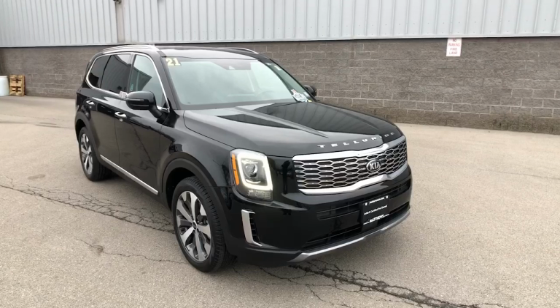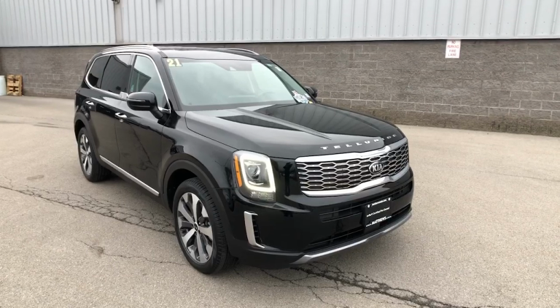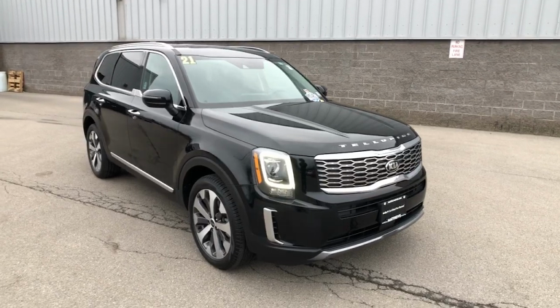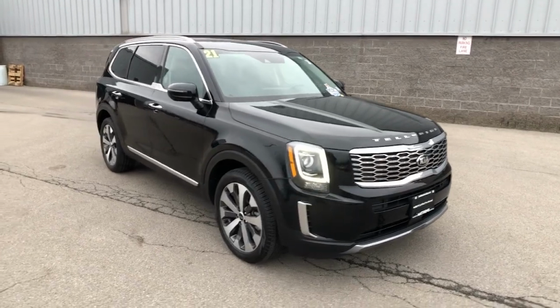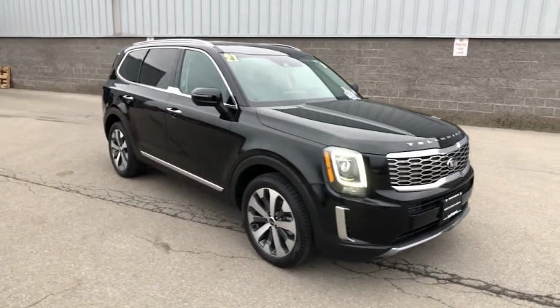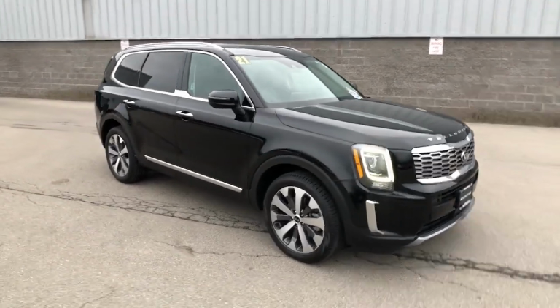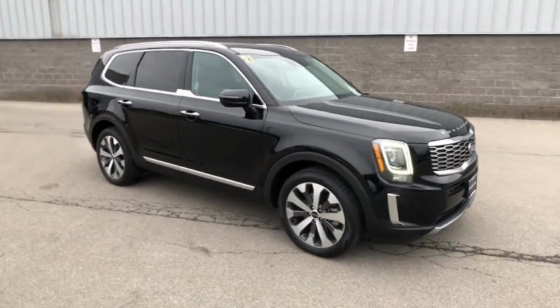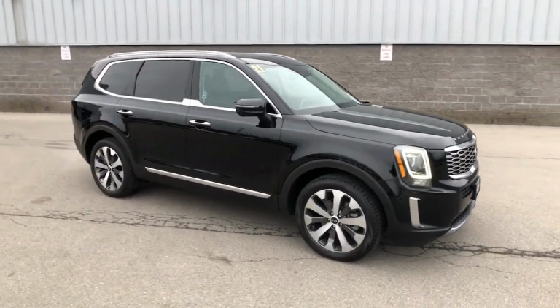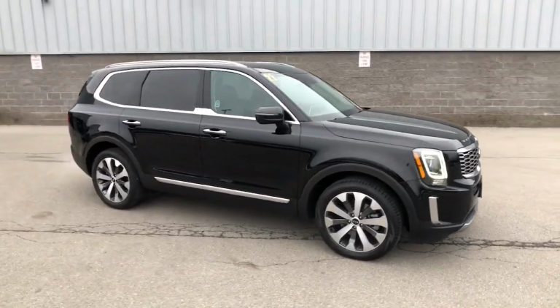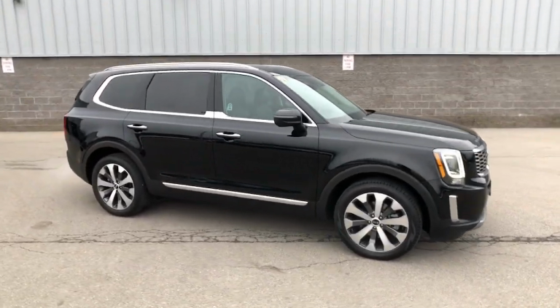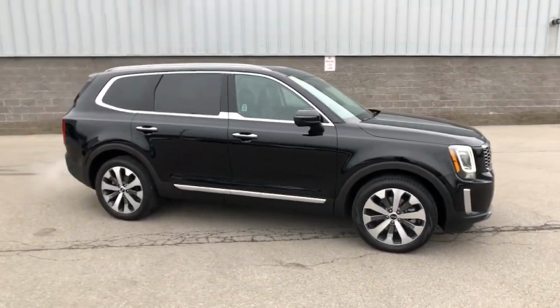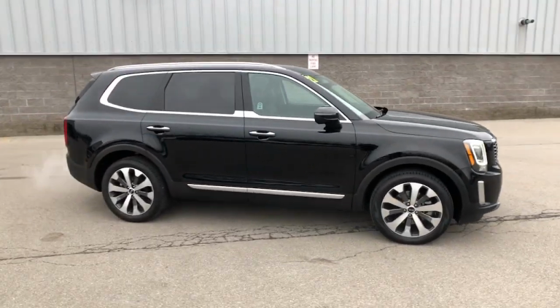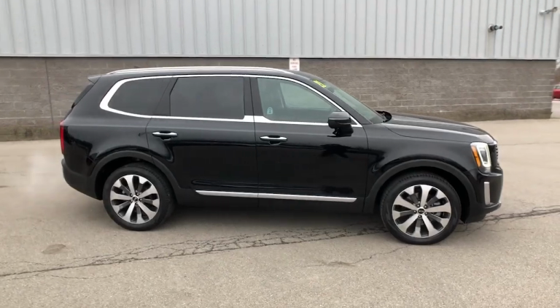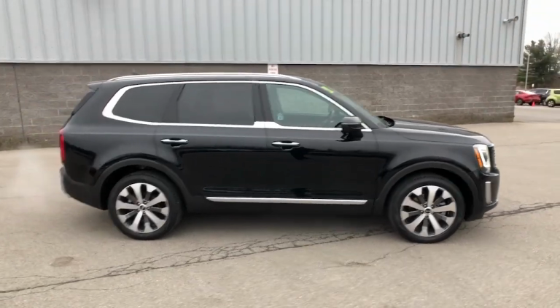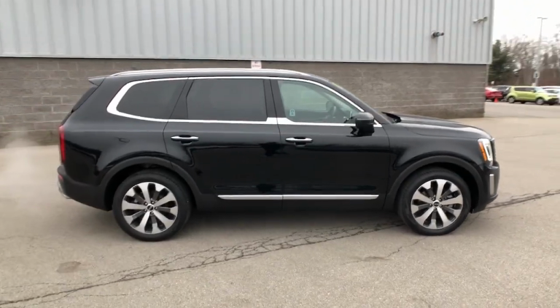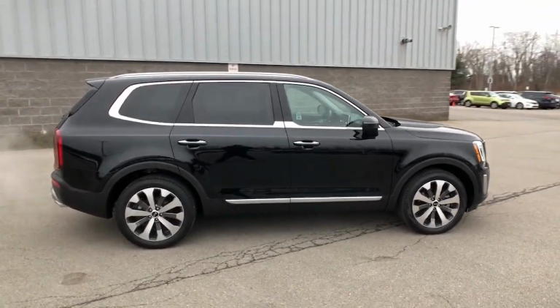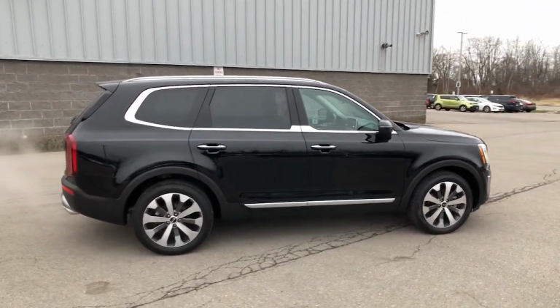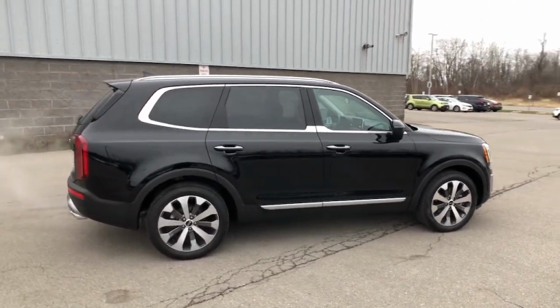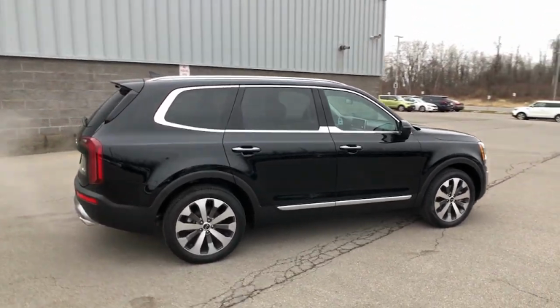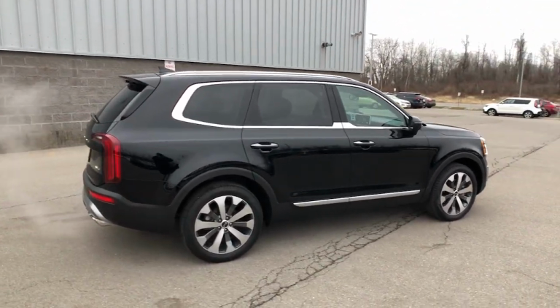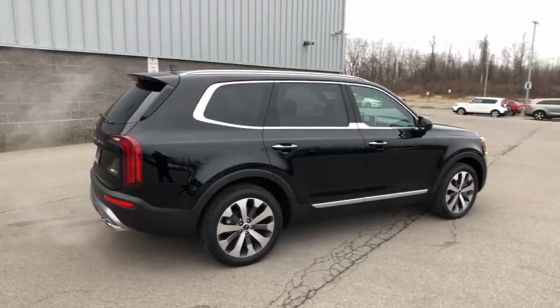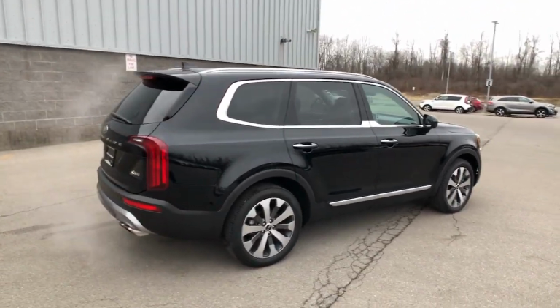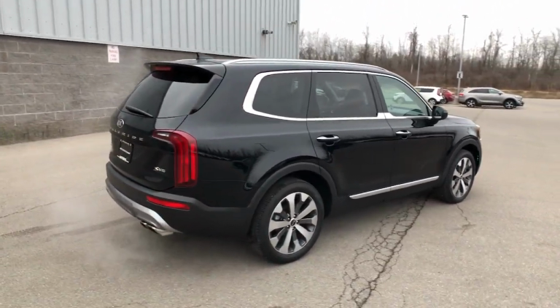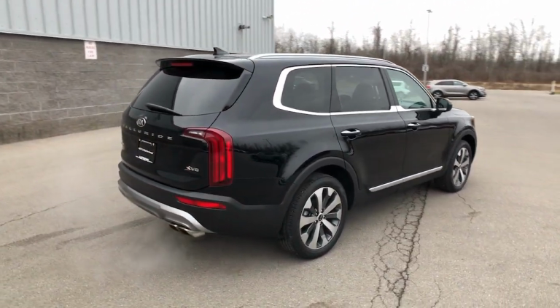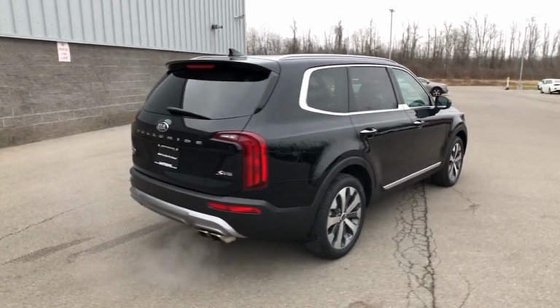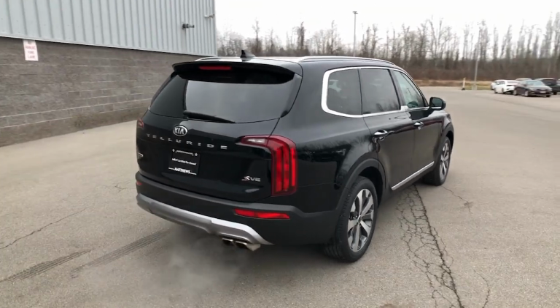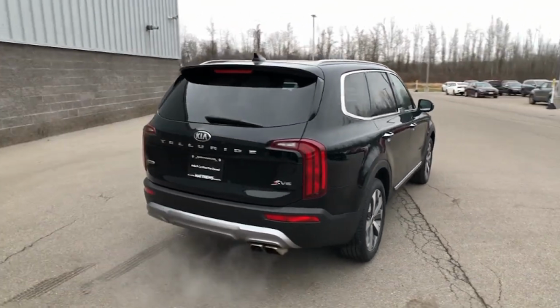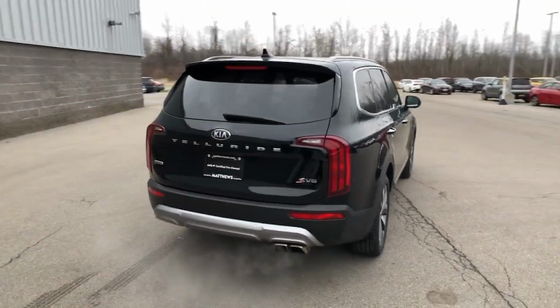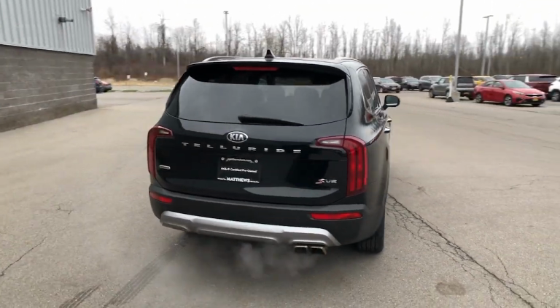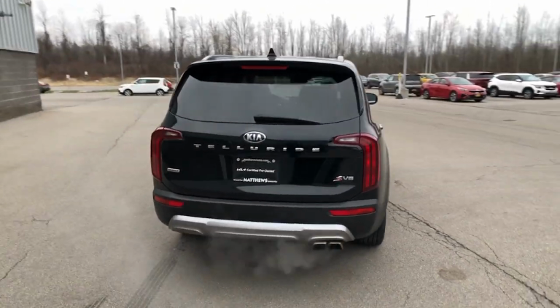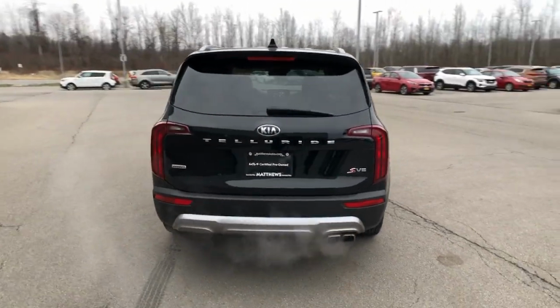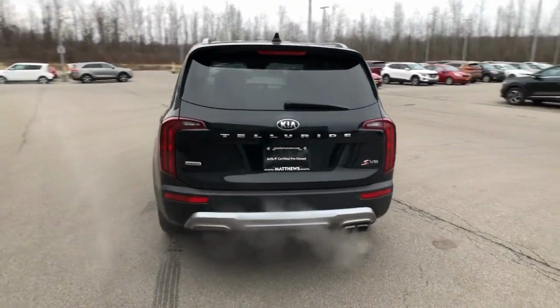Here is a wonderful 2021 Kia Telluride. With less than 40,000 miles on the odometer, this vehicle provides excellent value. Take a closer look at this striking and capable Telluride.